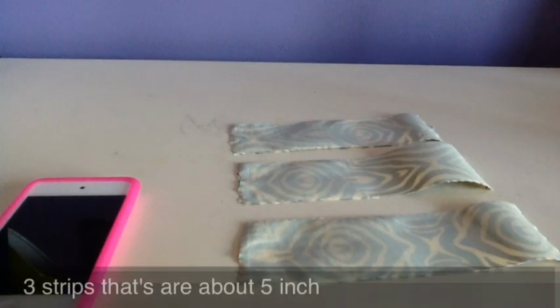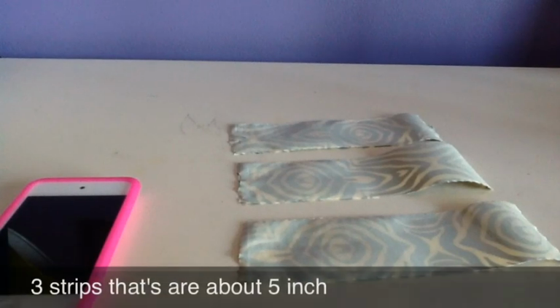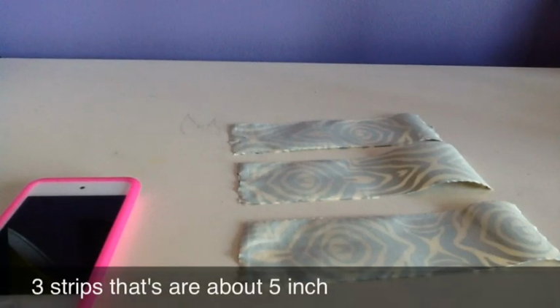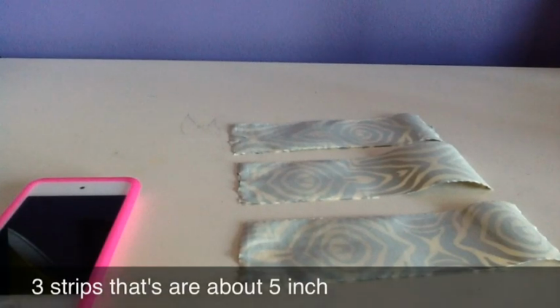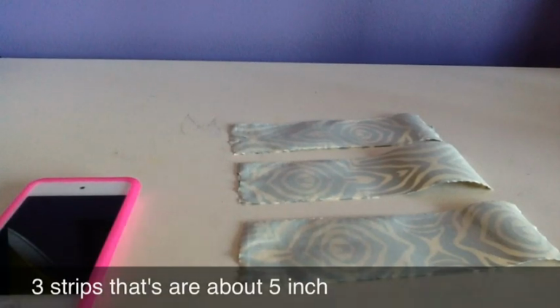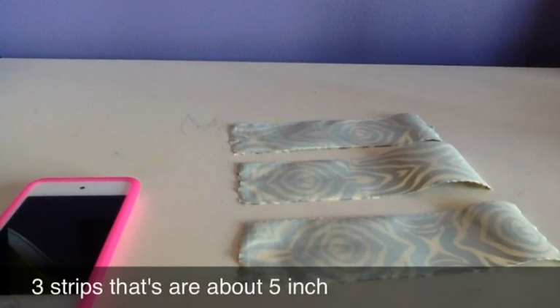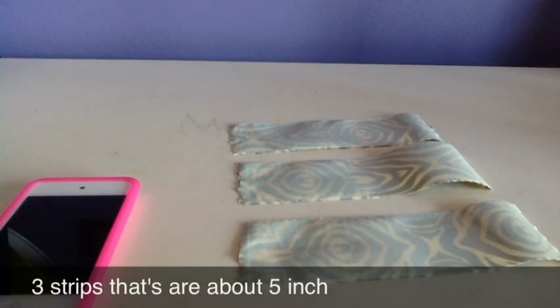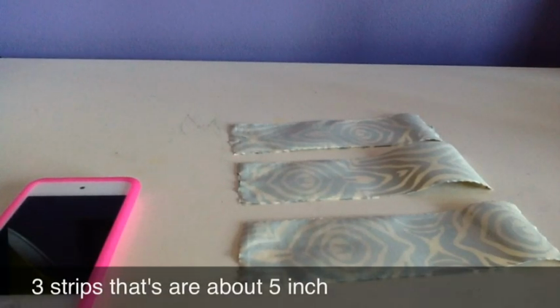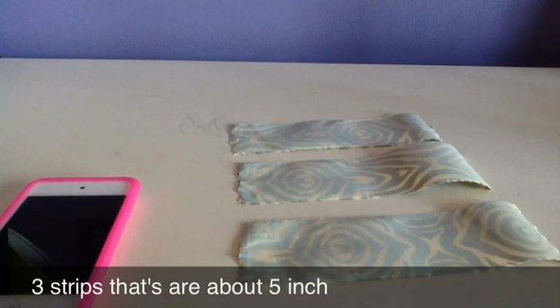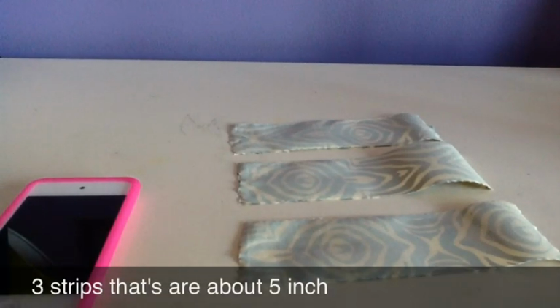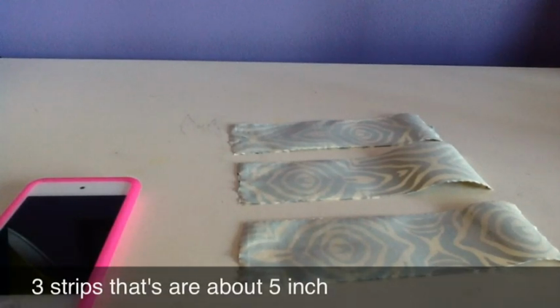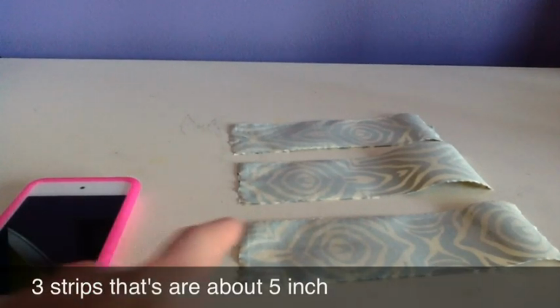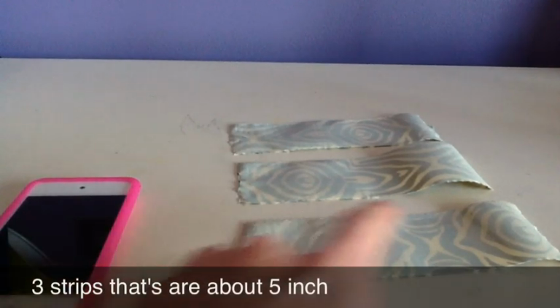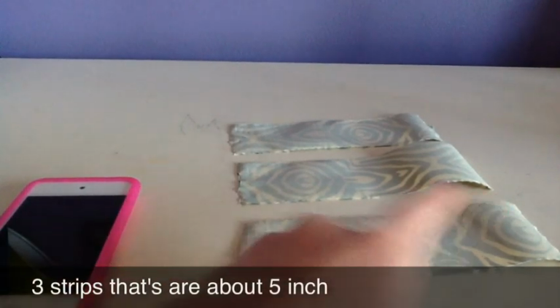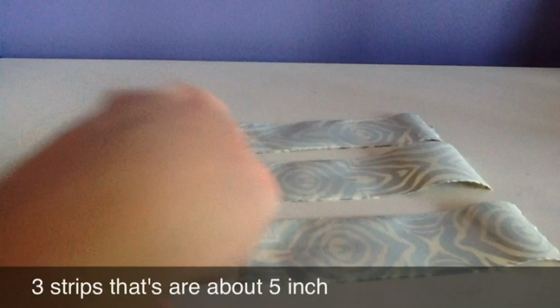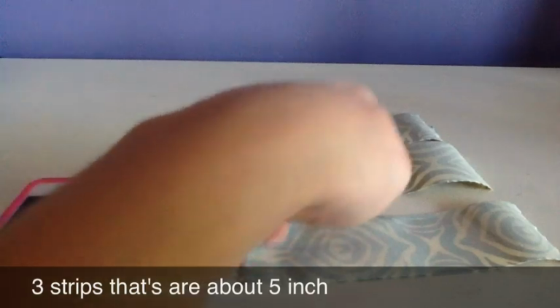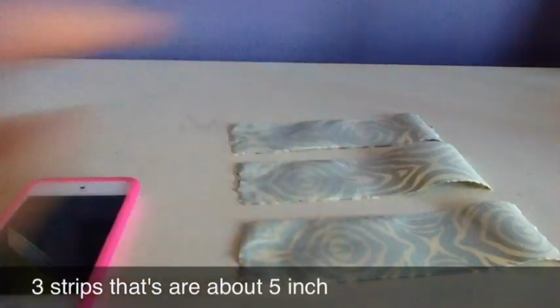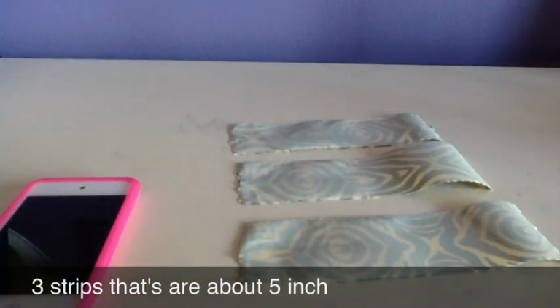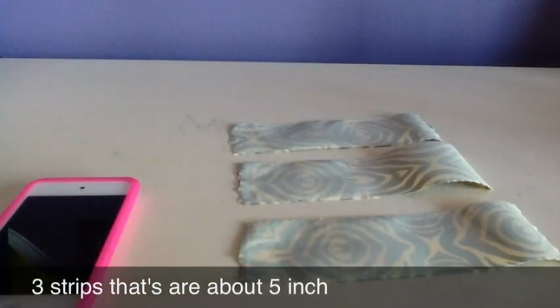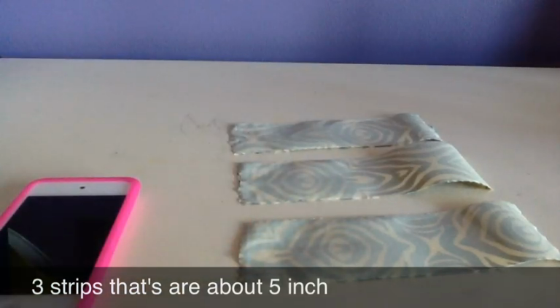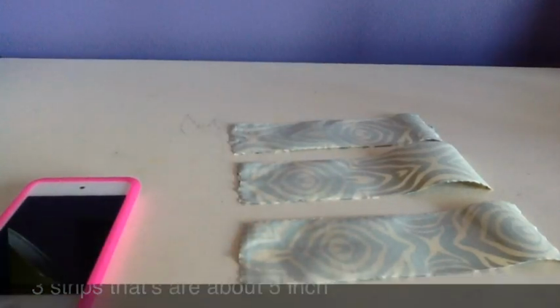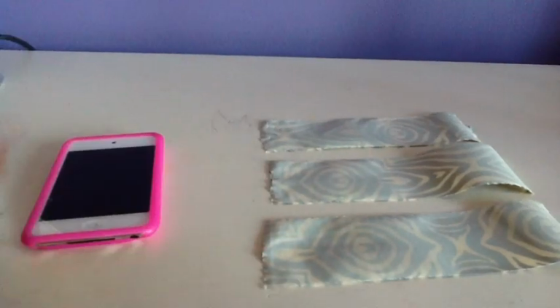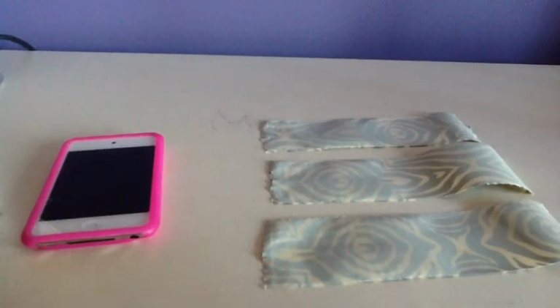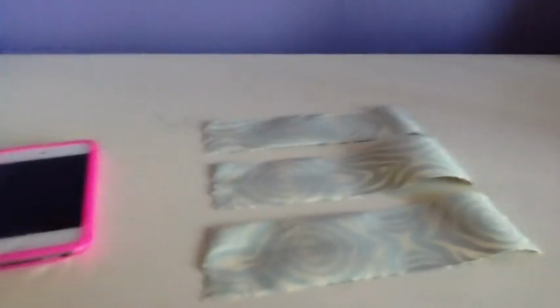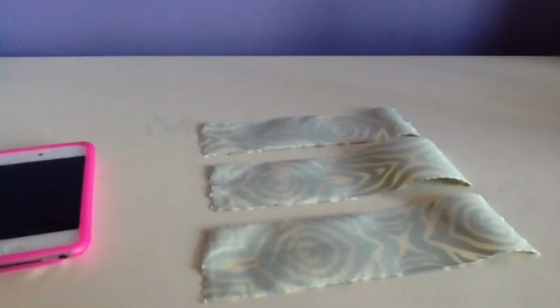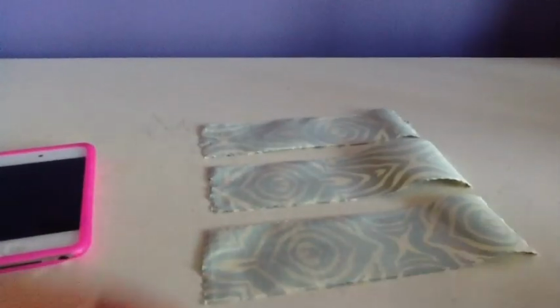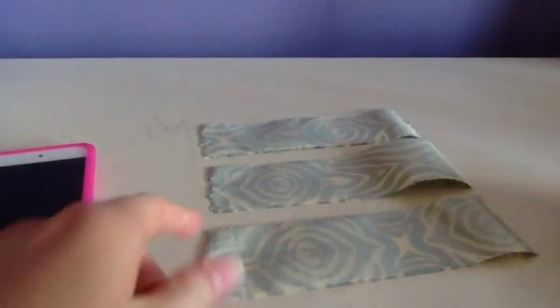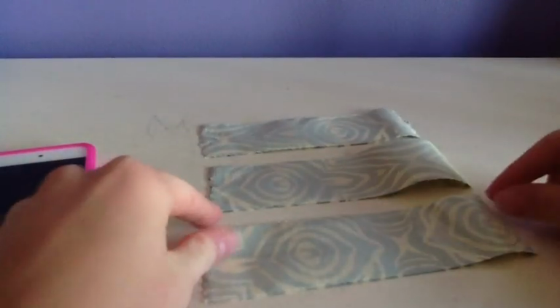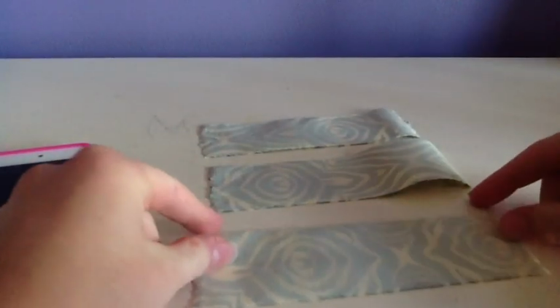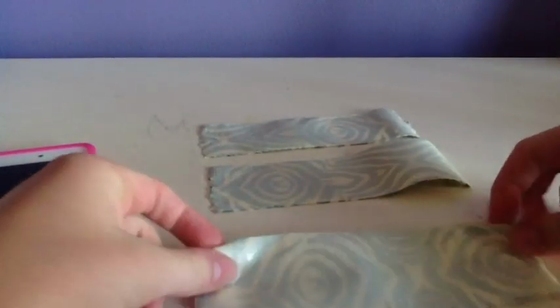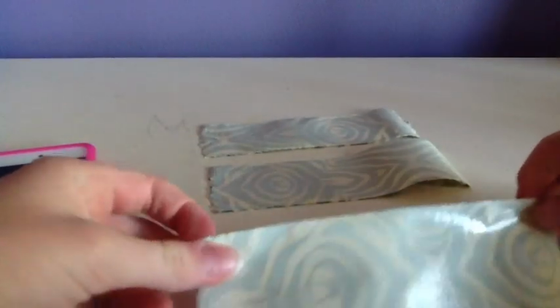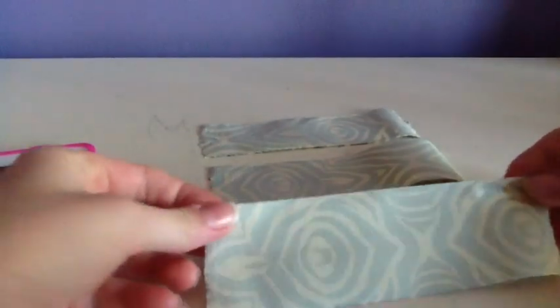Next, cut three strips of duct tape and make sure that they're each five inches long. Then overlap each of them.